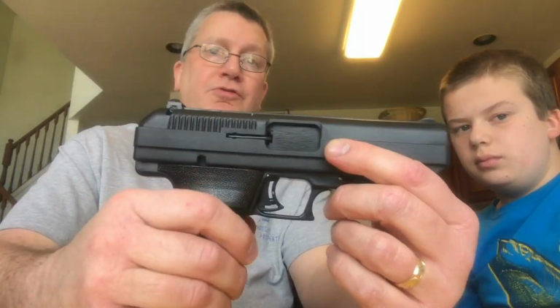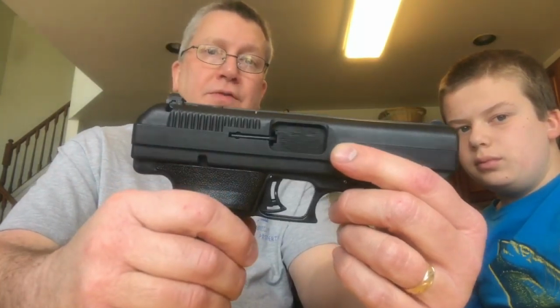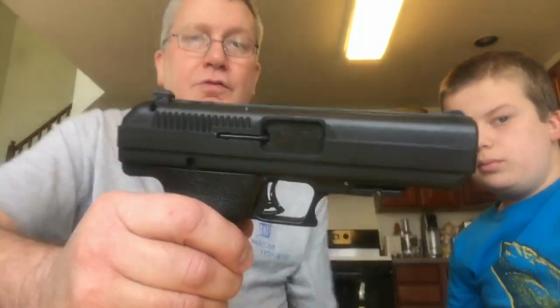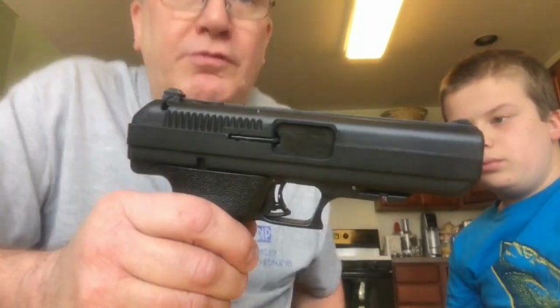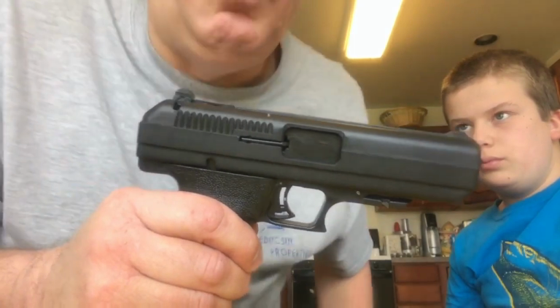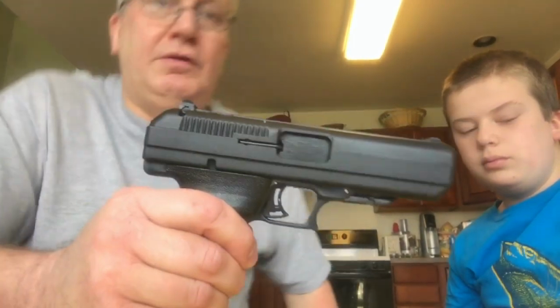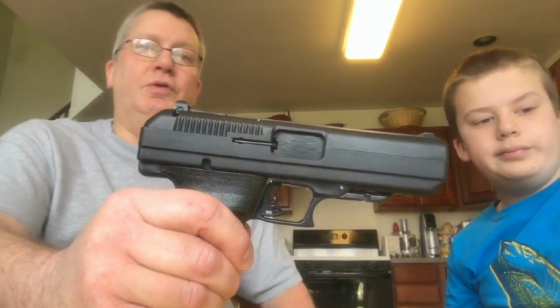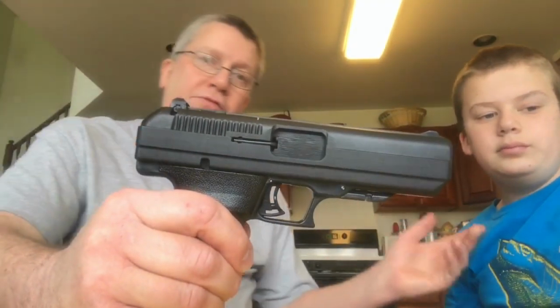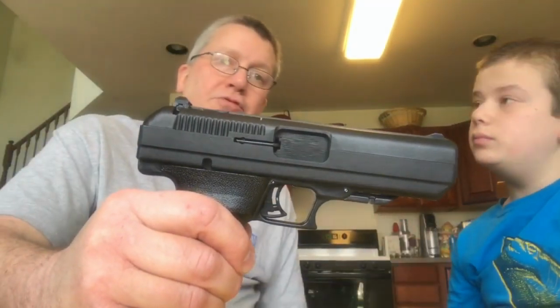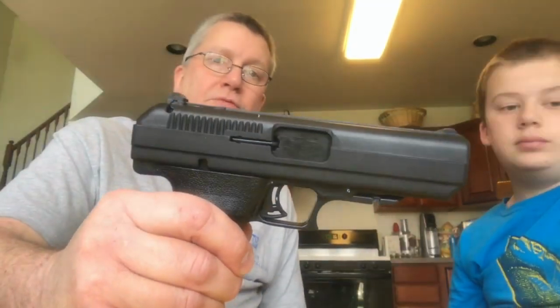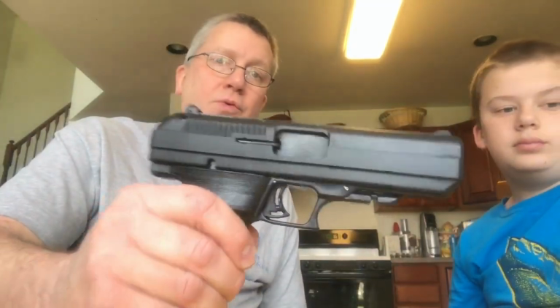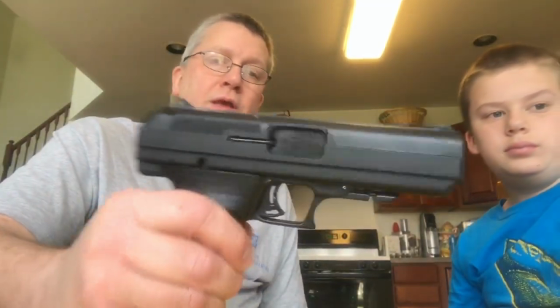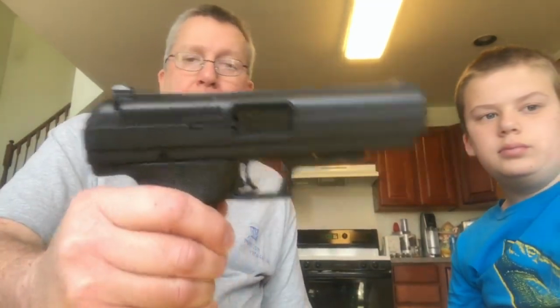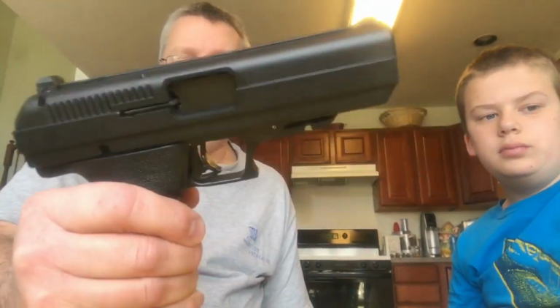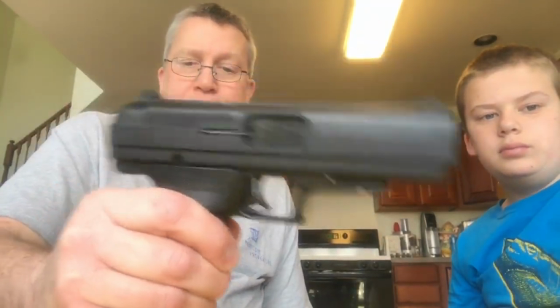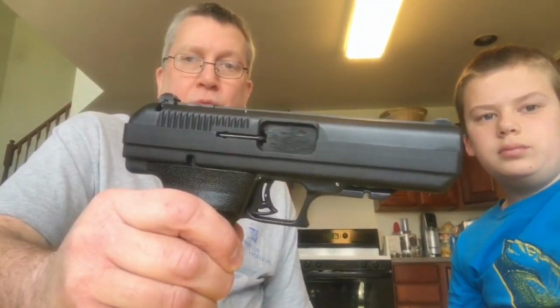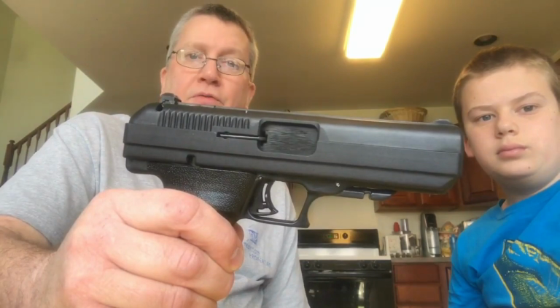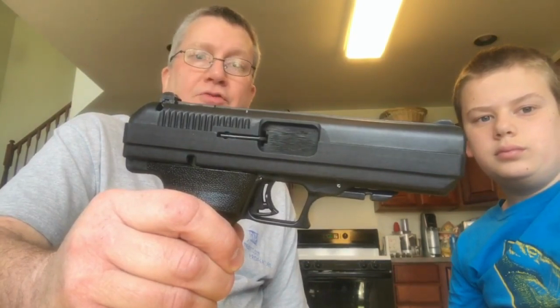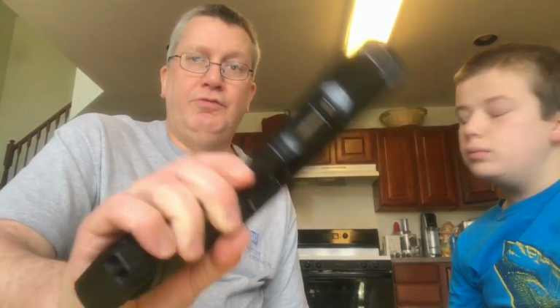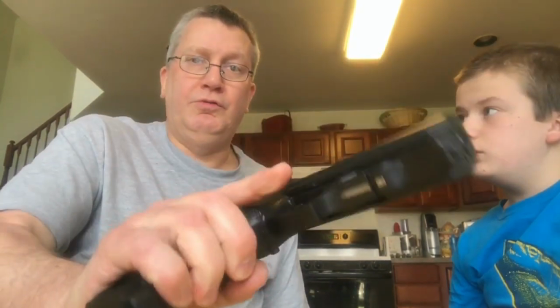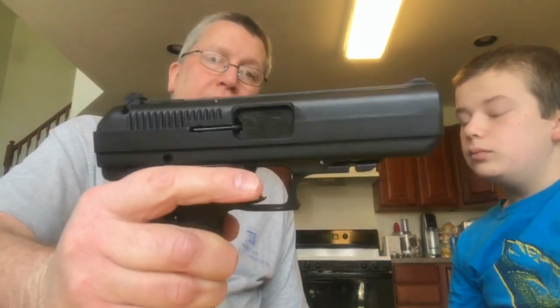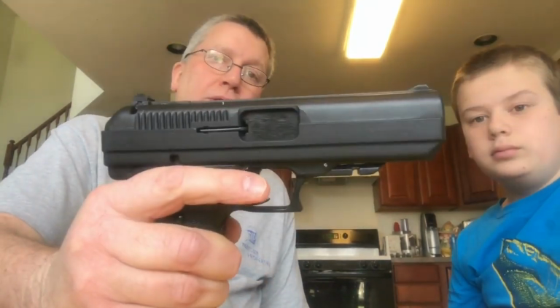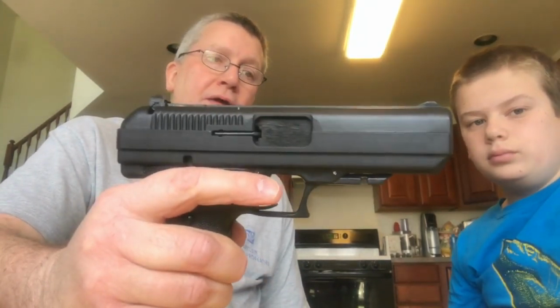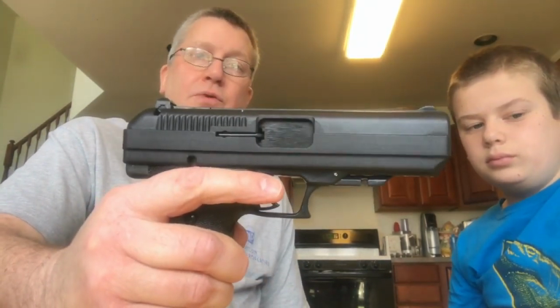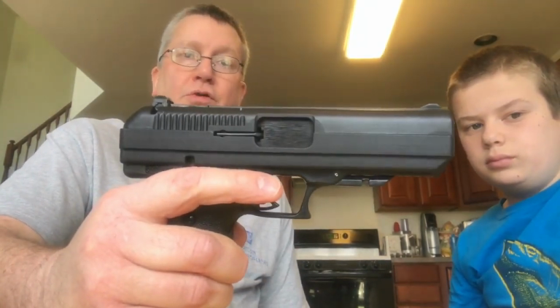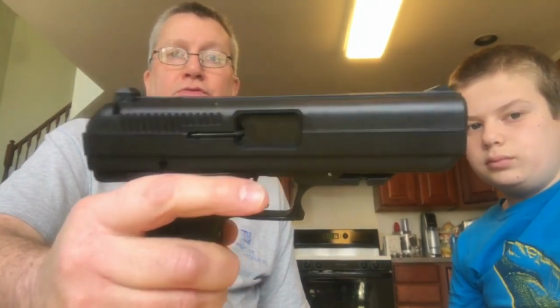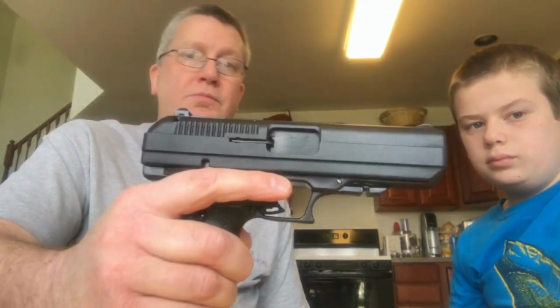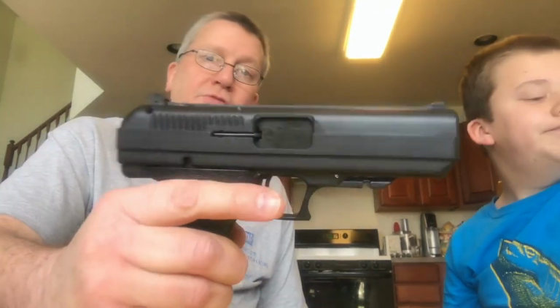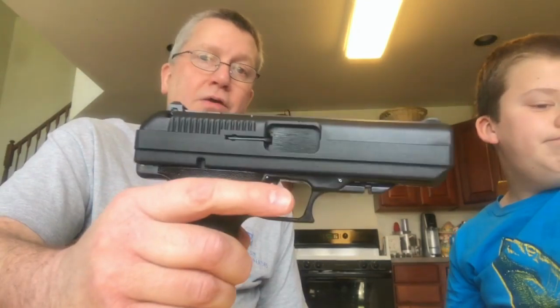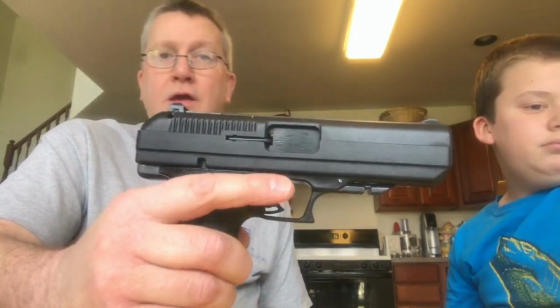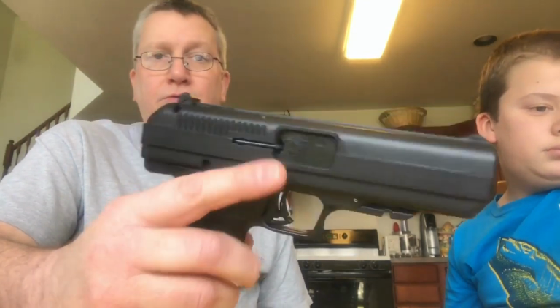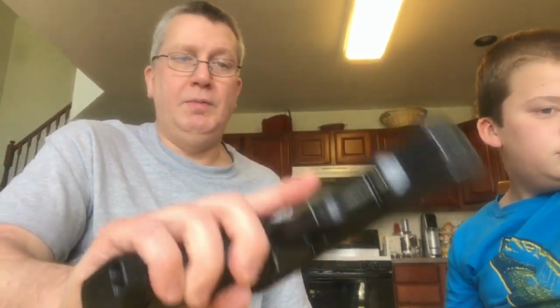We purchased three of these at Christmas — one for myself, one for my son Benjamin, and one for my daughter. We put over 500 rounds through this particular one and had no issues at all: no jams, no misfires, no stove piping.